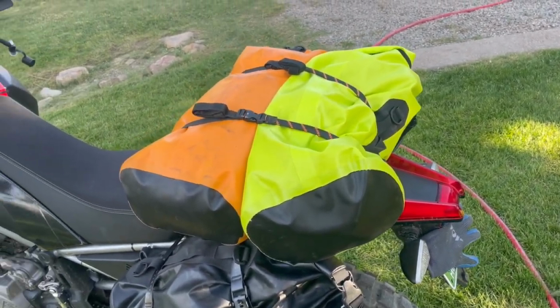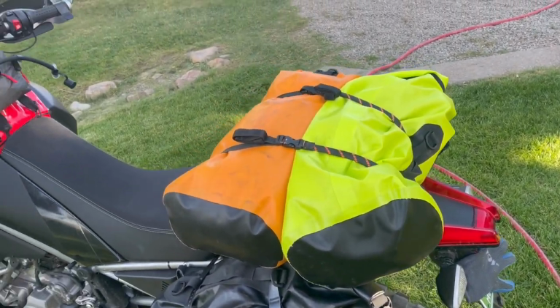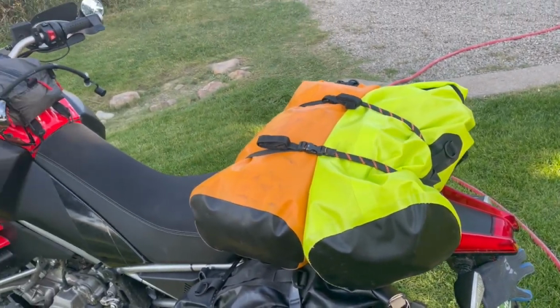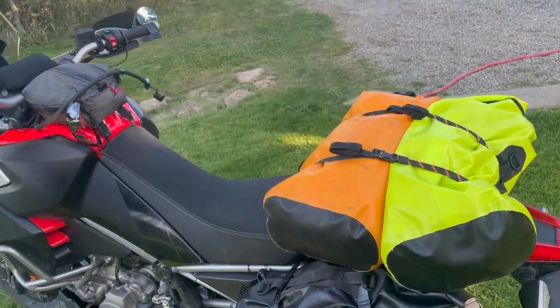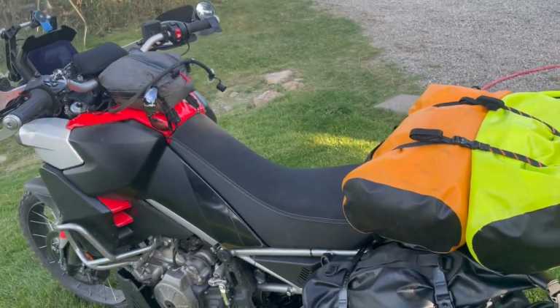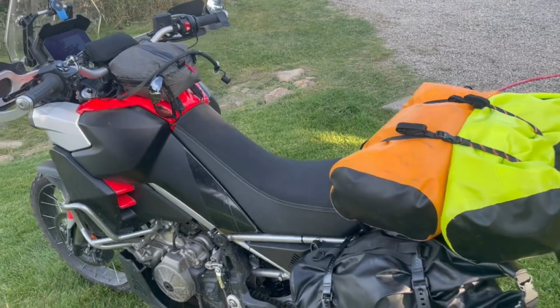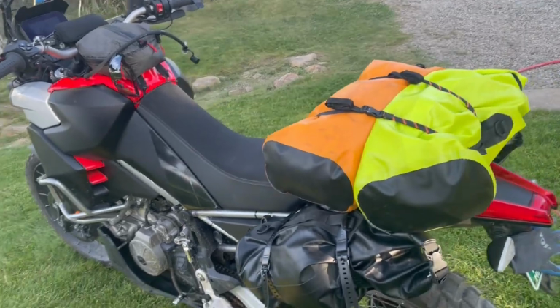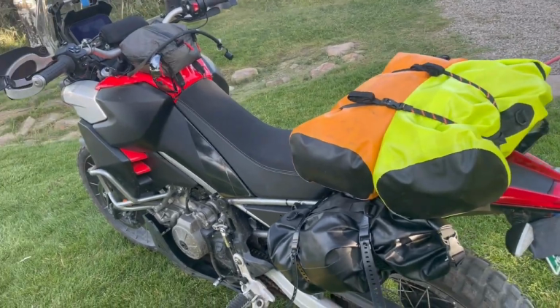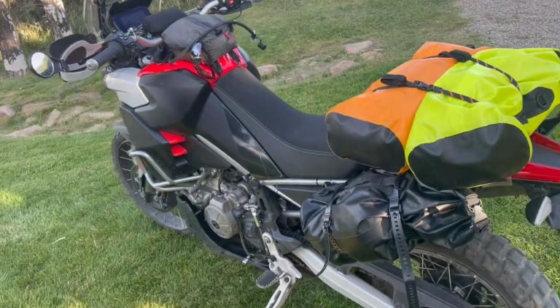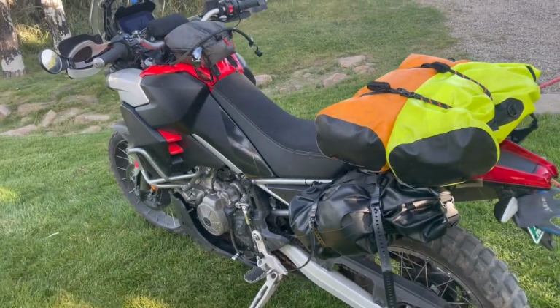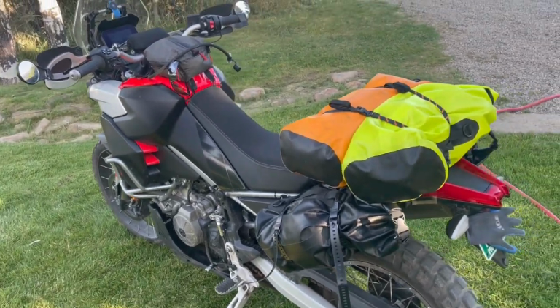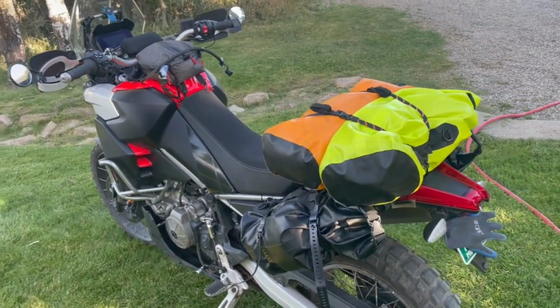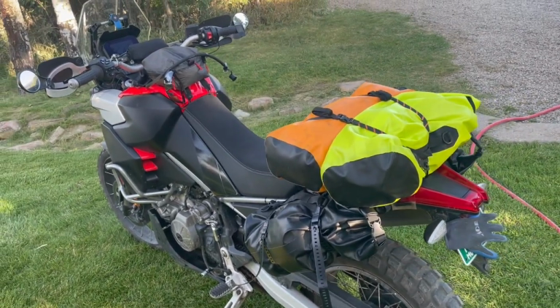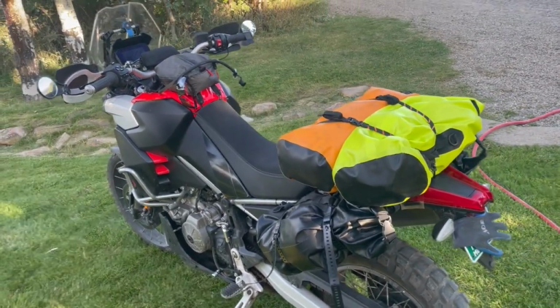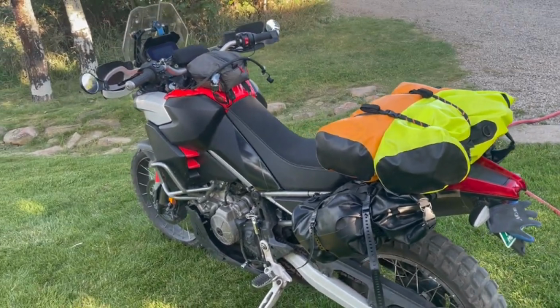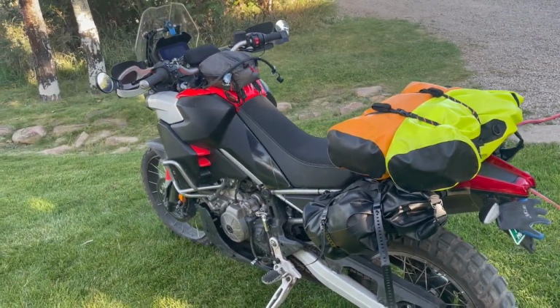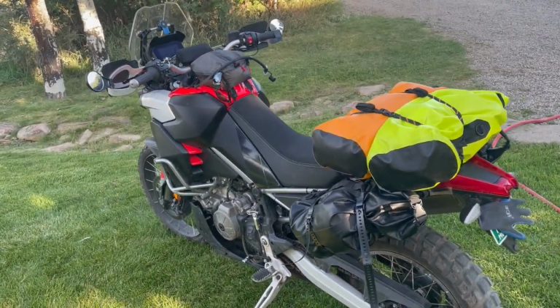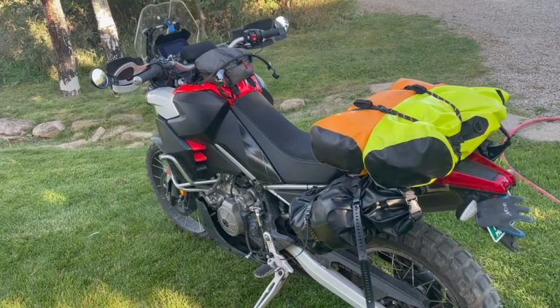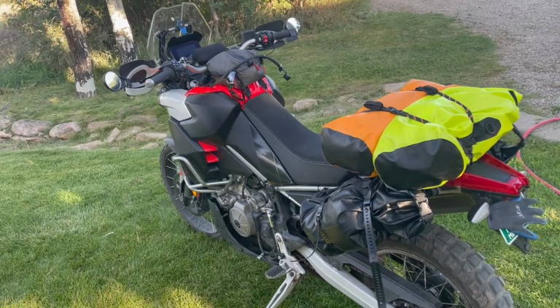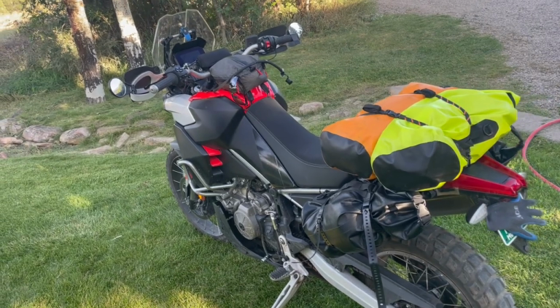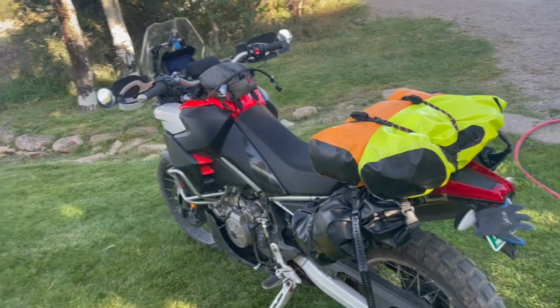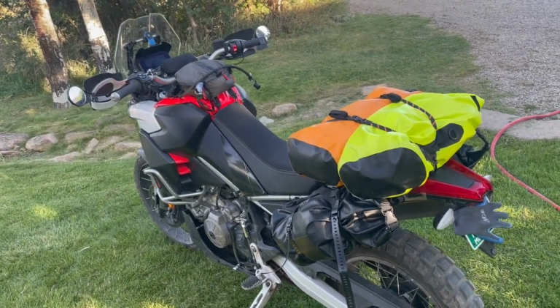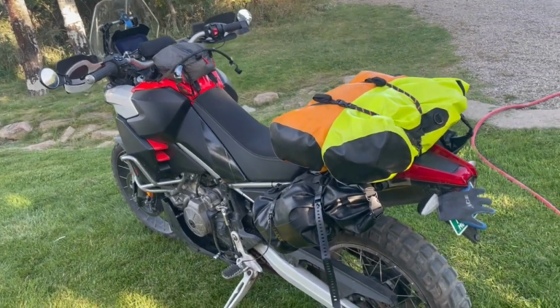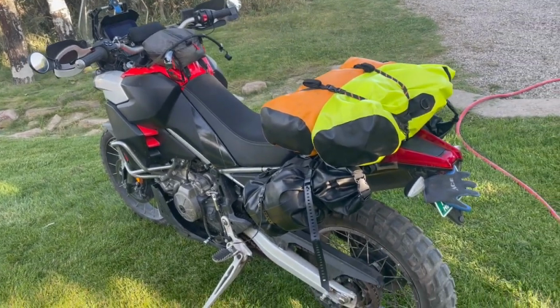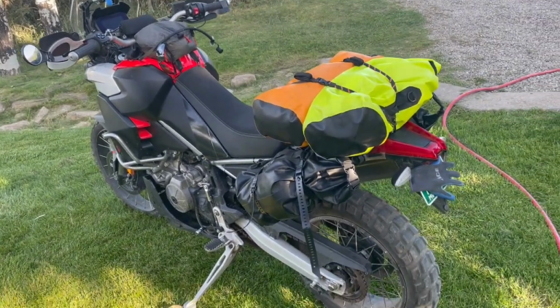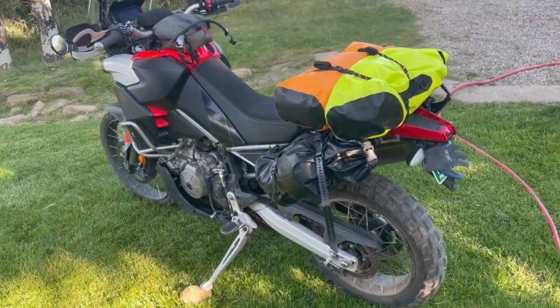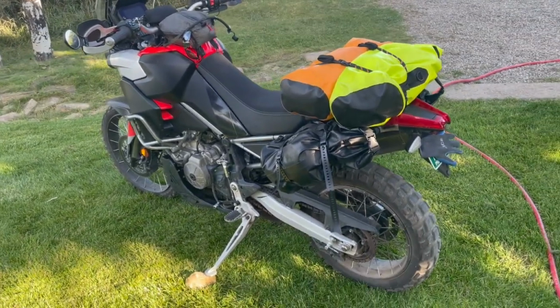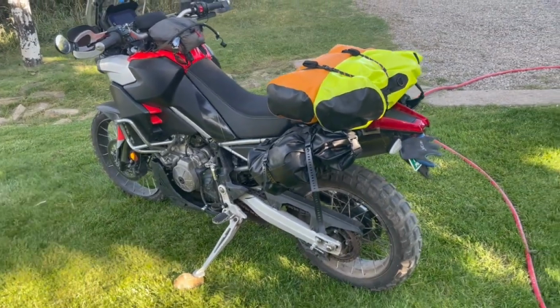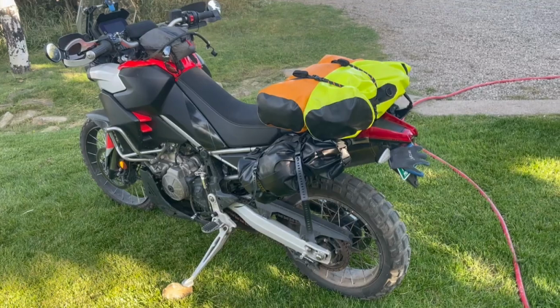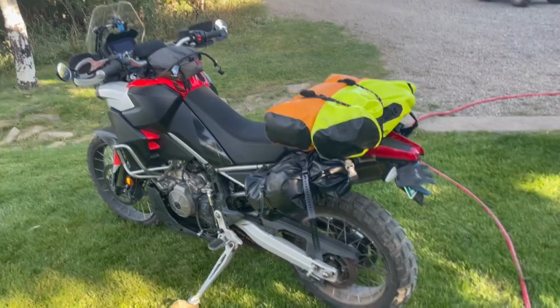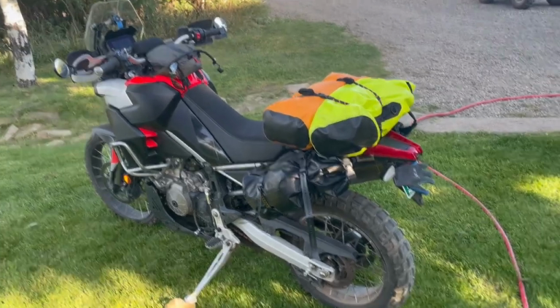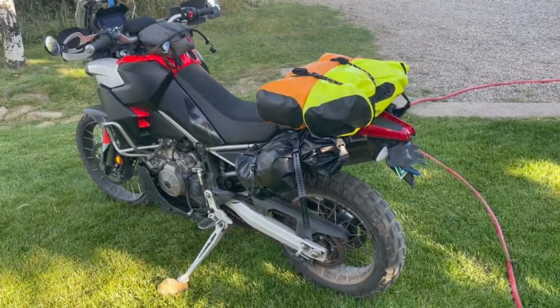I am trying to go ultralight with this setup — obviously the bike itself is not ultralight. I've gotten all my gear down to 29.4 pounds. I cannot get to 25, so I don't get the gold star.